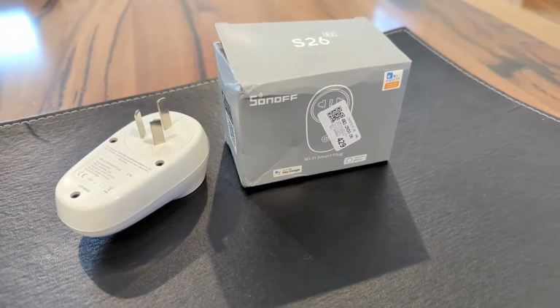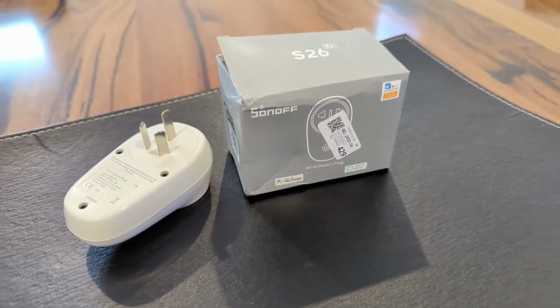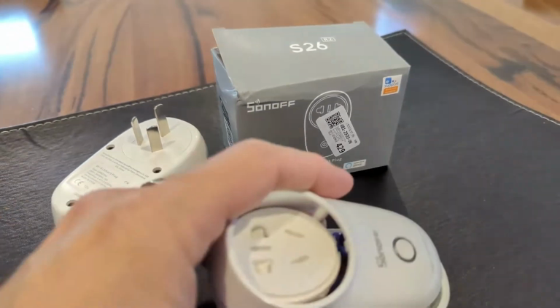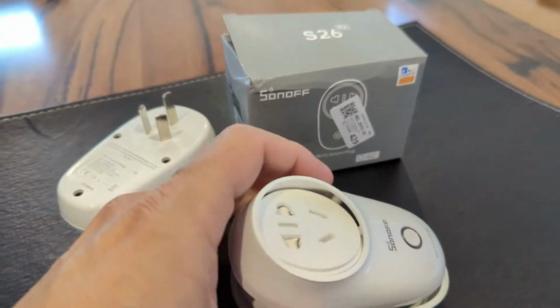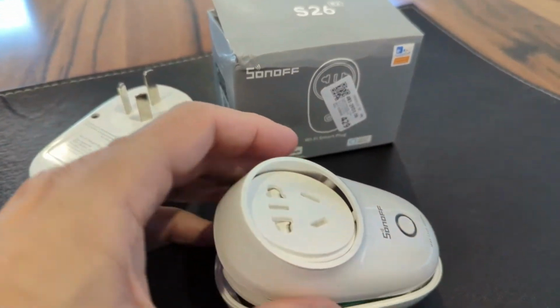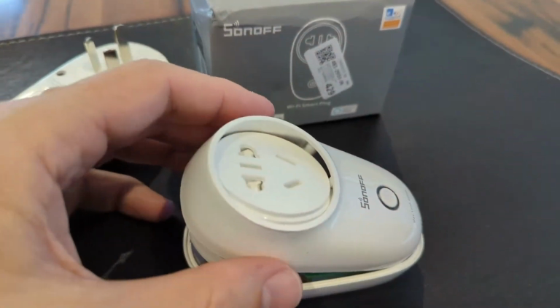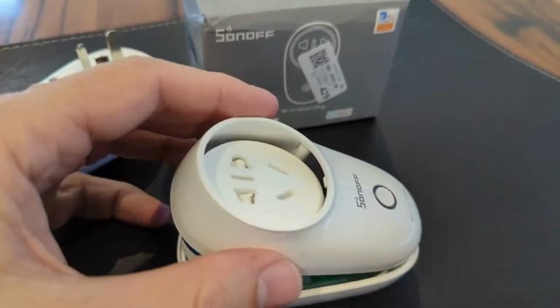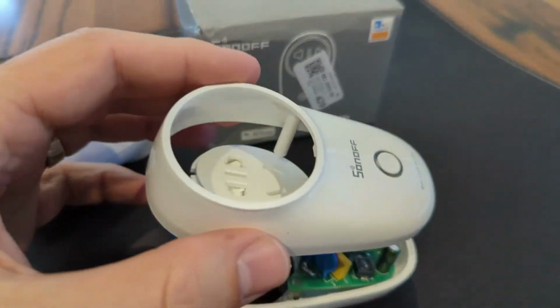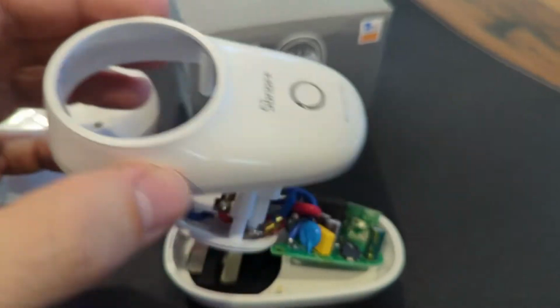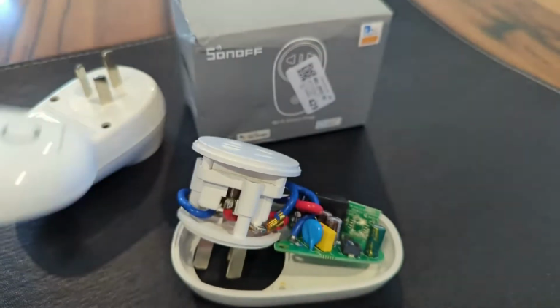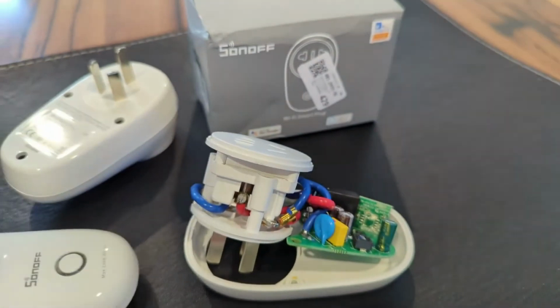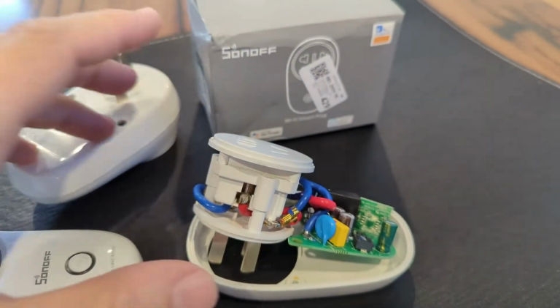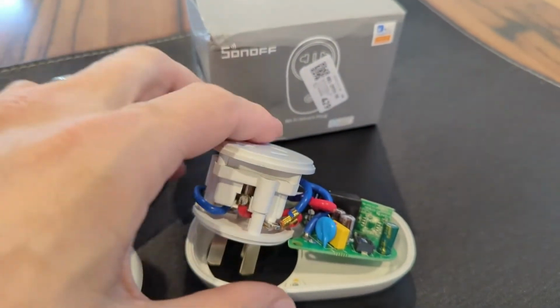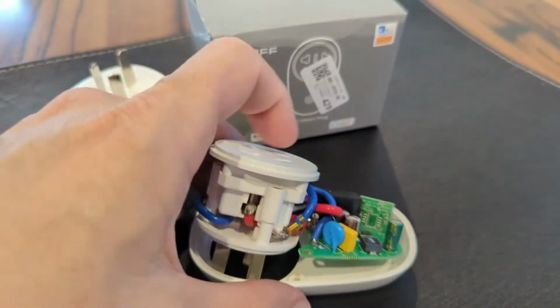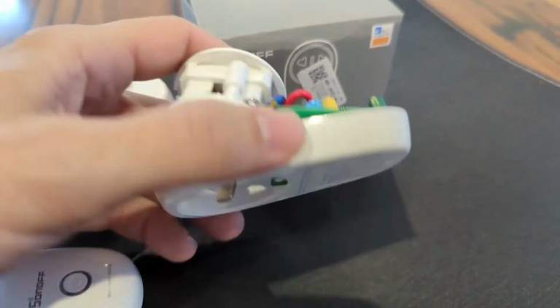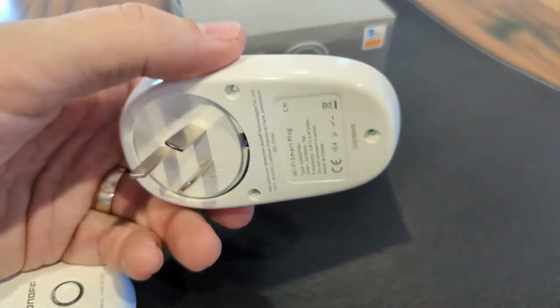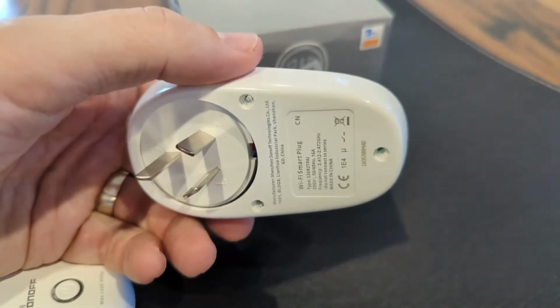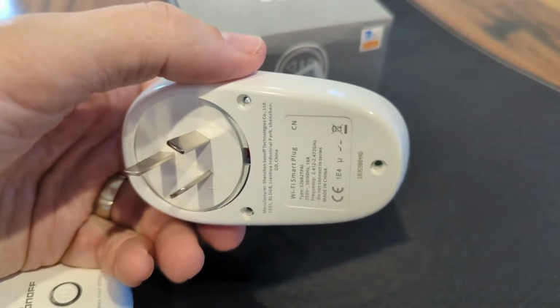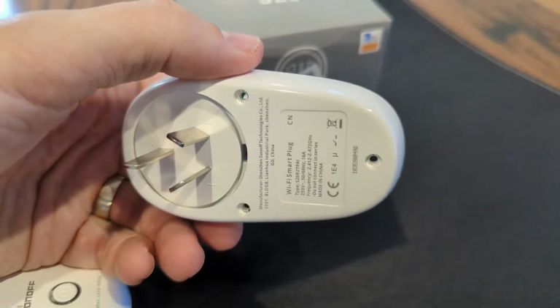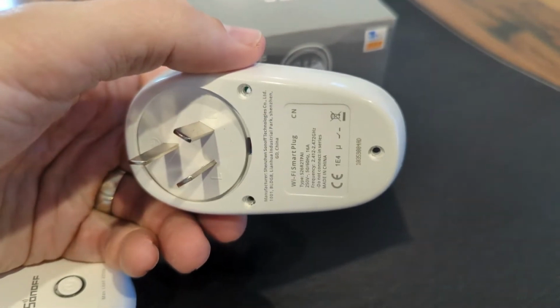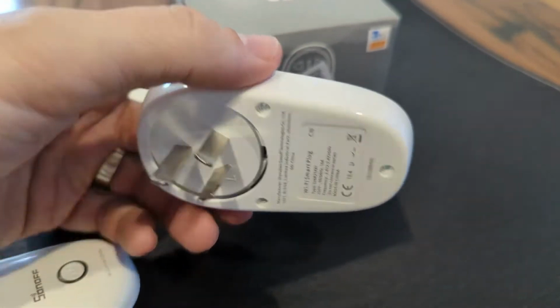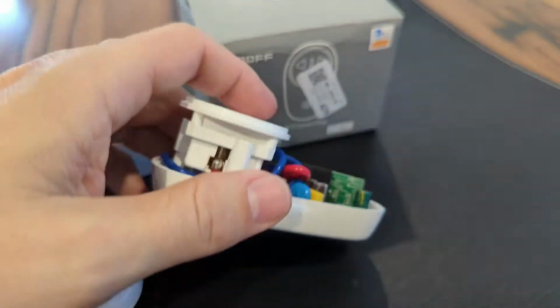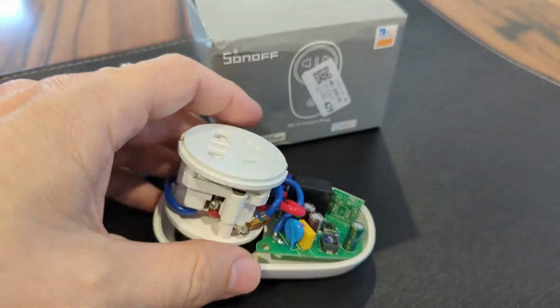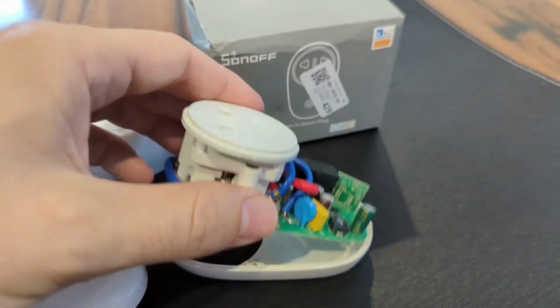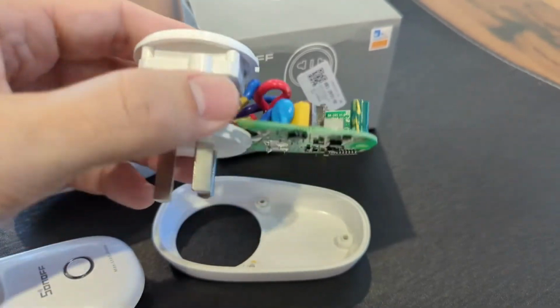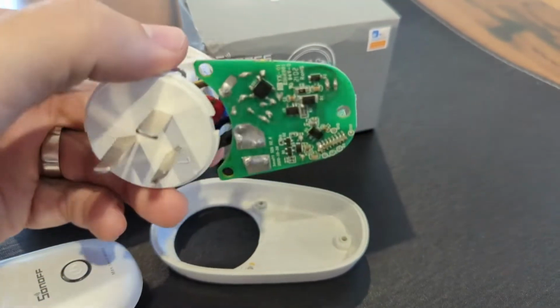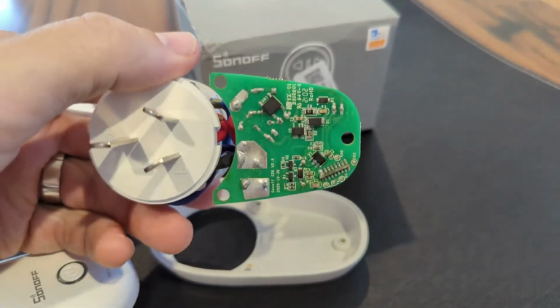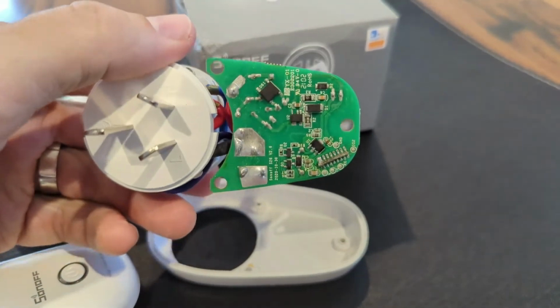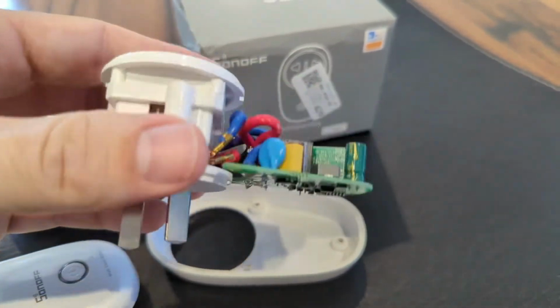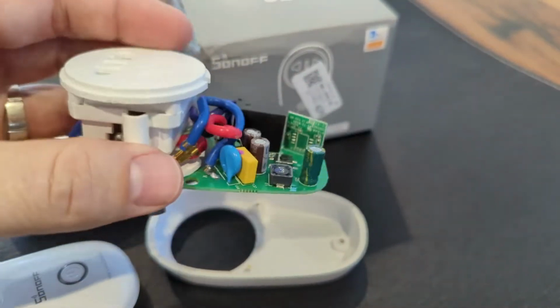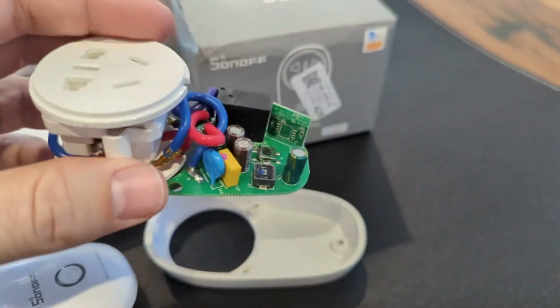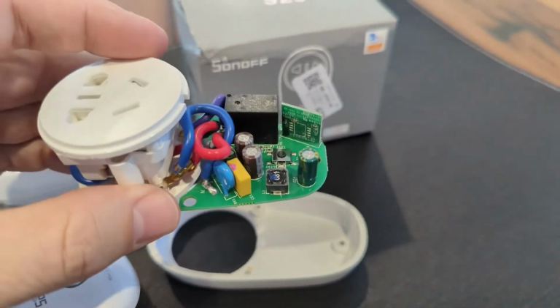They're pretty easy to pull apart. Here's one we did earlier — basically you've got three screws on the back, then this all comes out and you get access to the board. Simple.